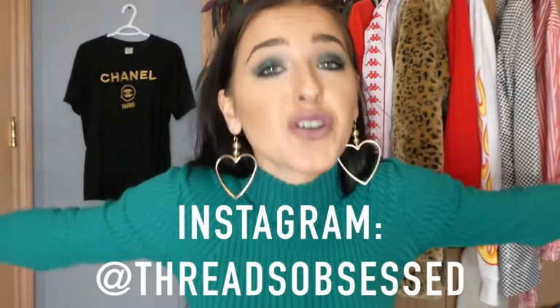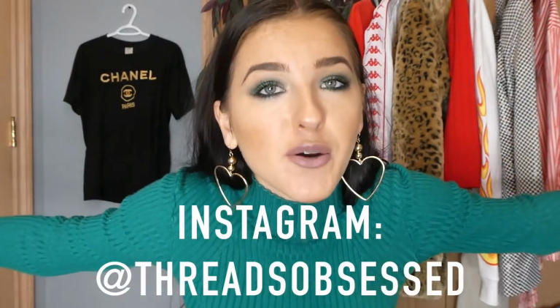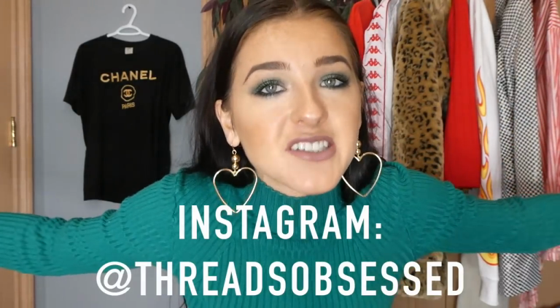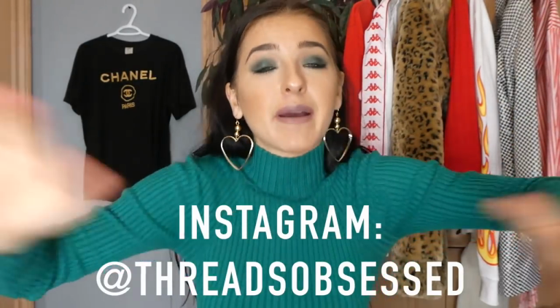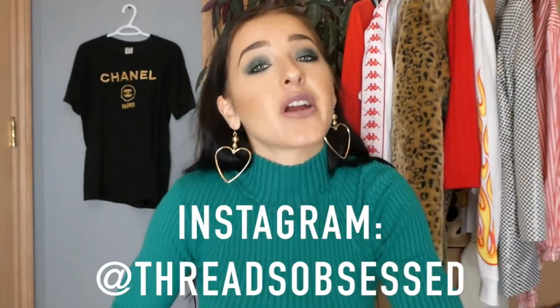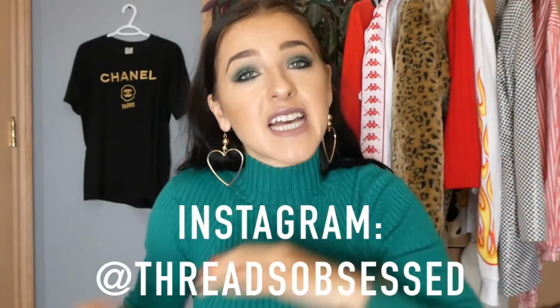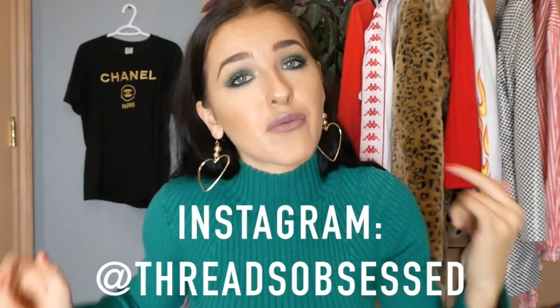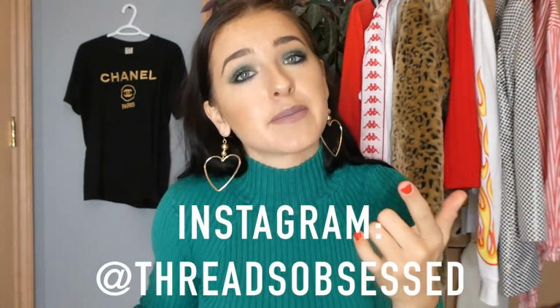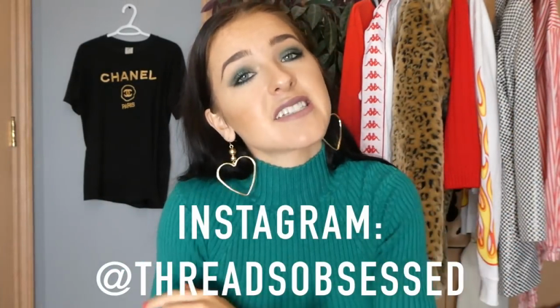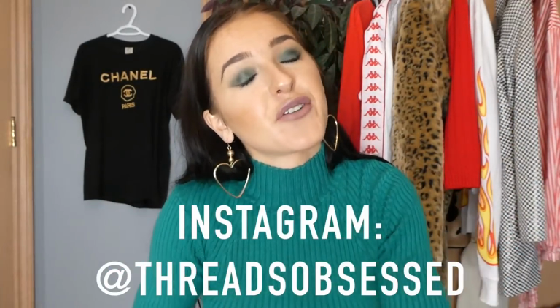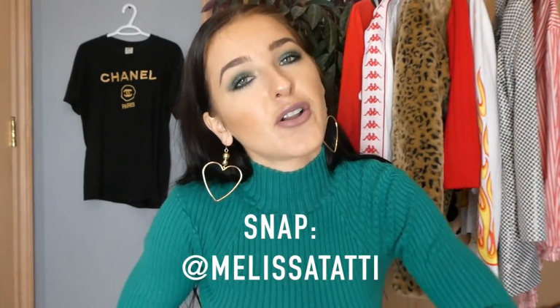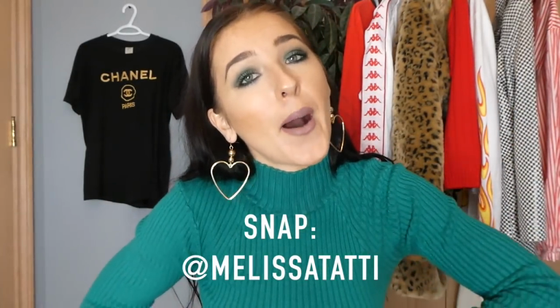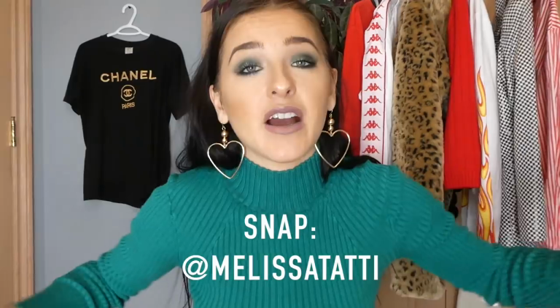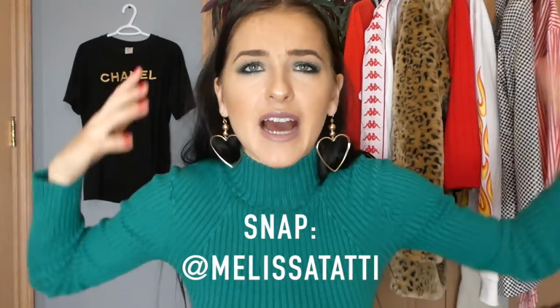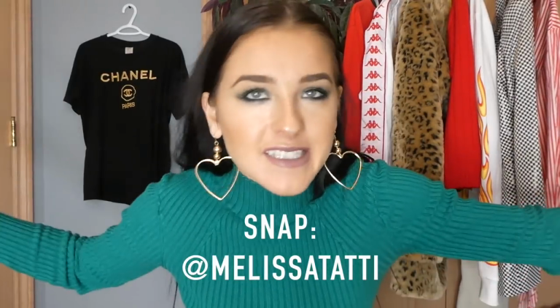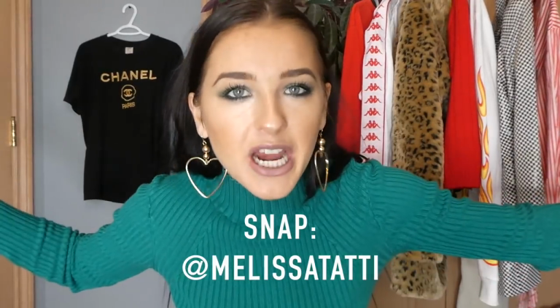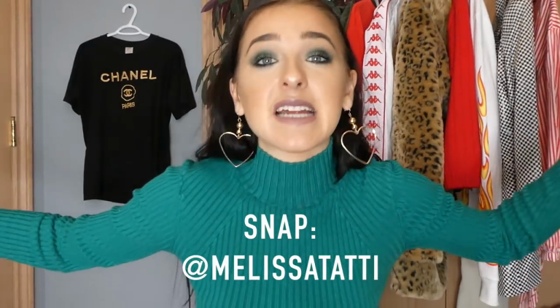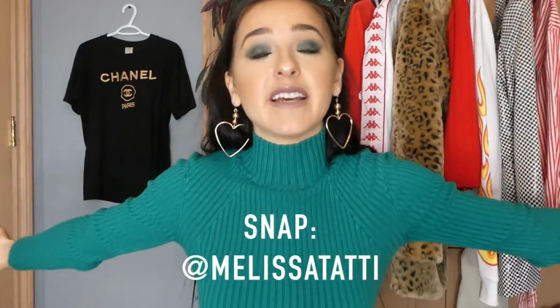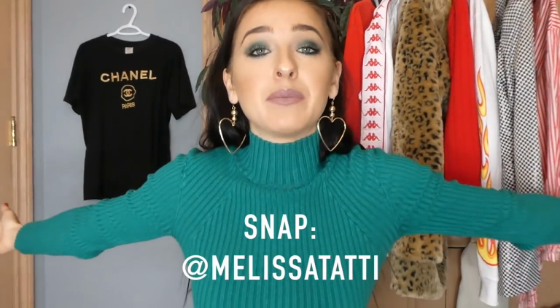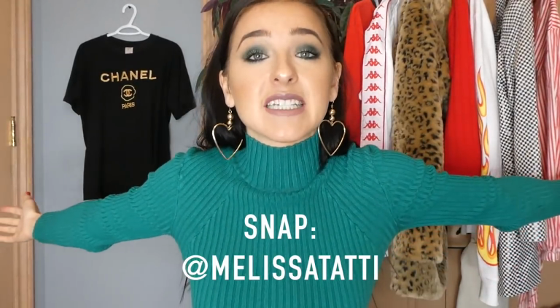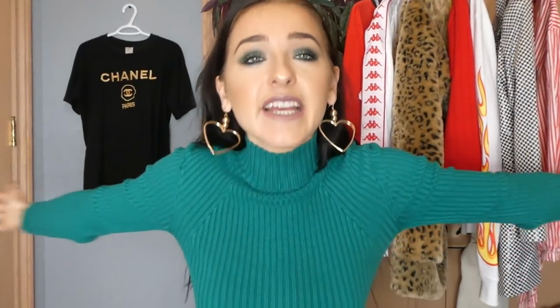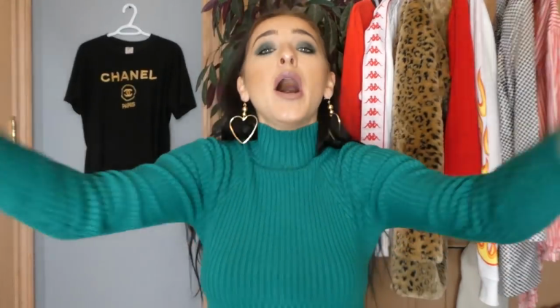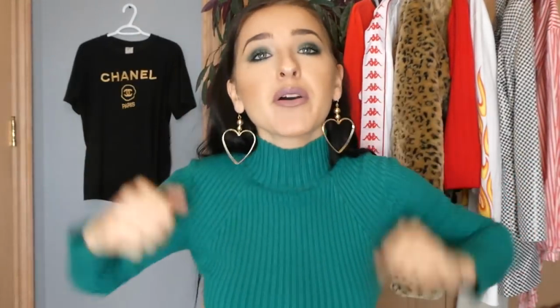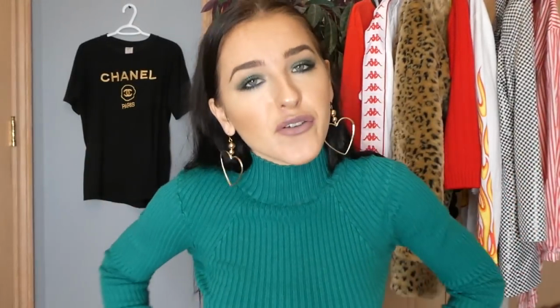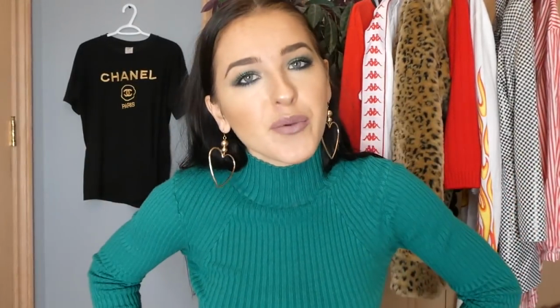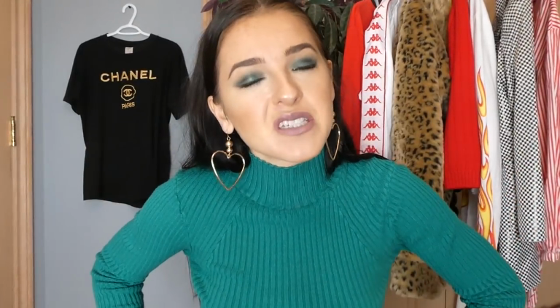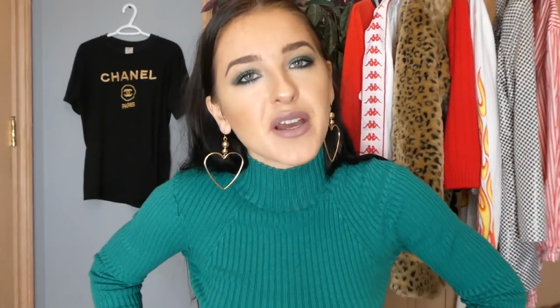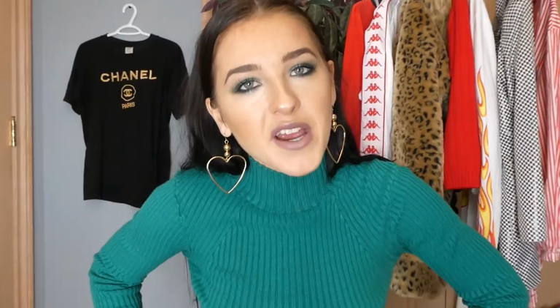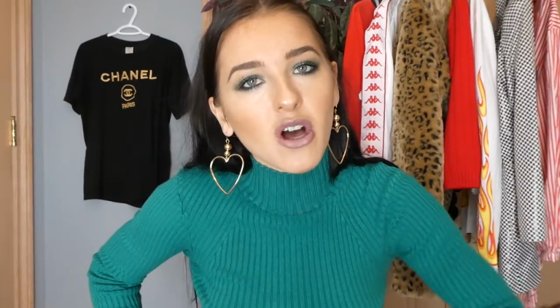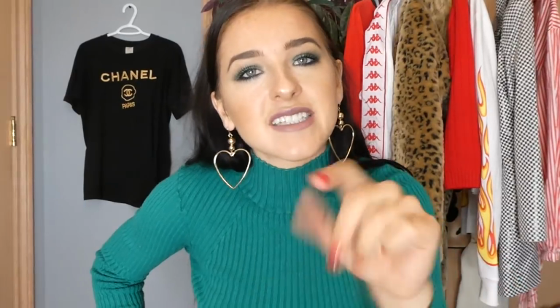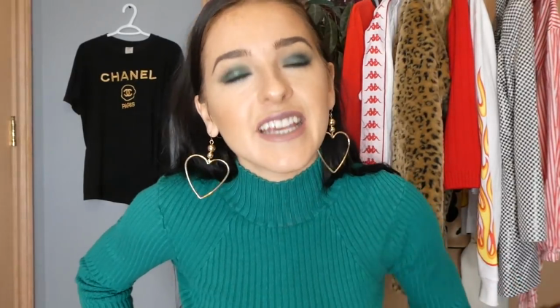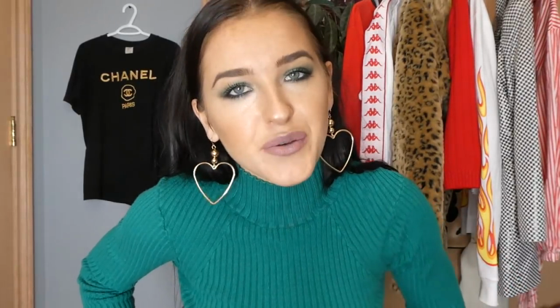Also follow my Instagram — it's at Threads Obsessed — and add me on Snapchat, my Snapchat is Melissa Taddy. But without further ado, before this video gets way too long, let's get into it.